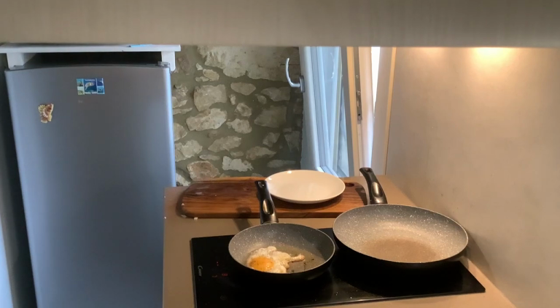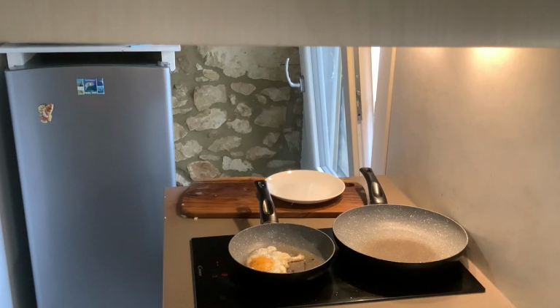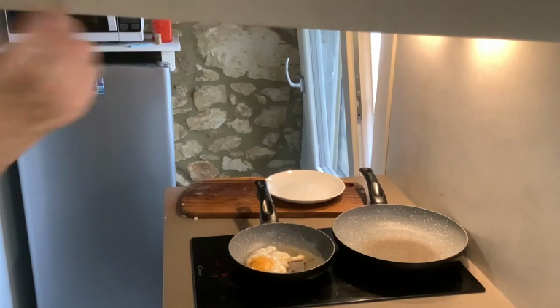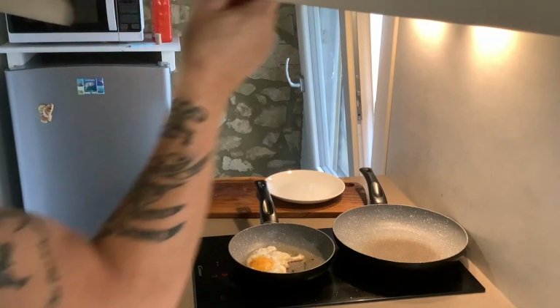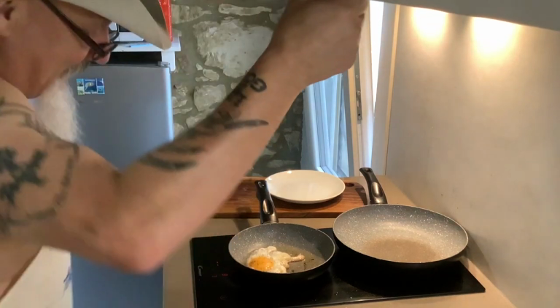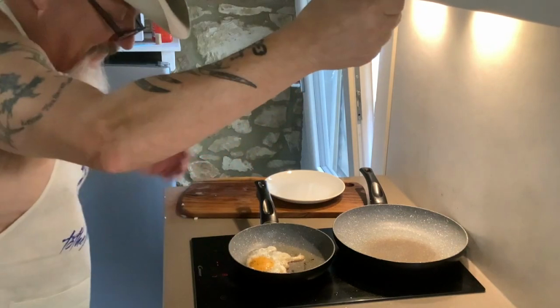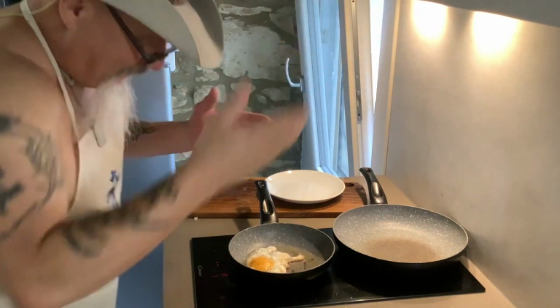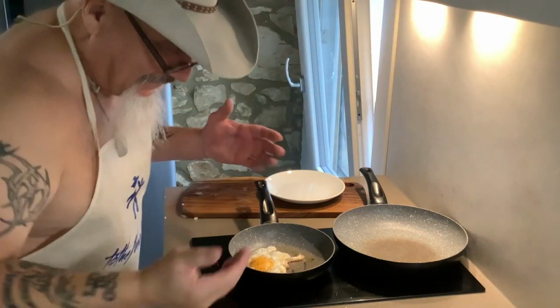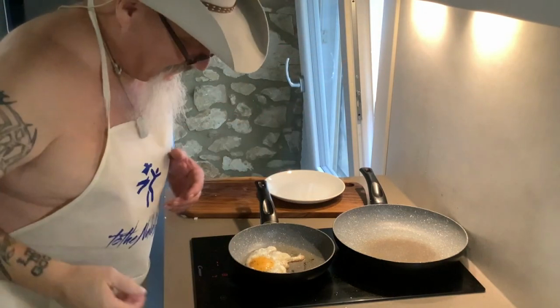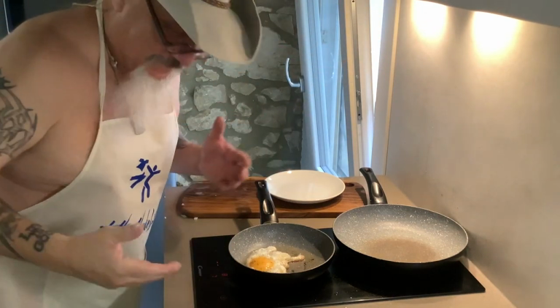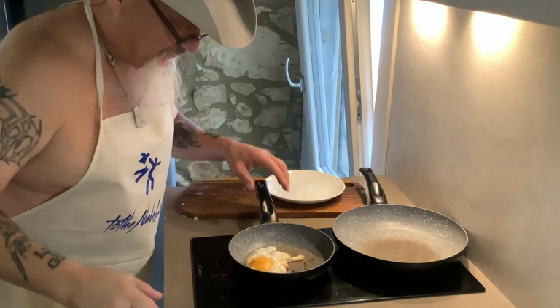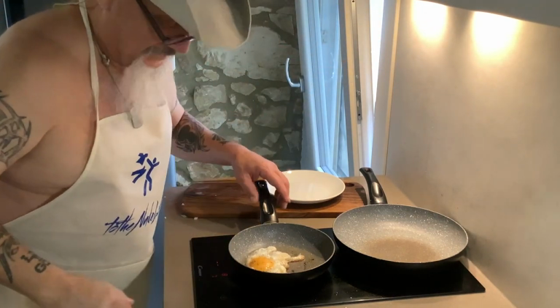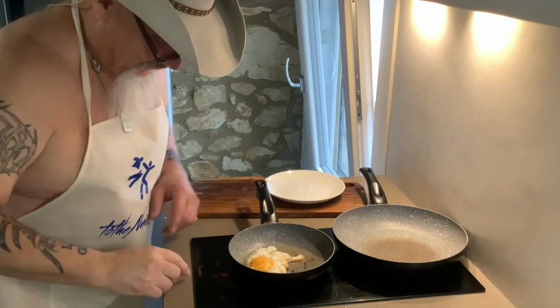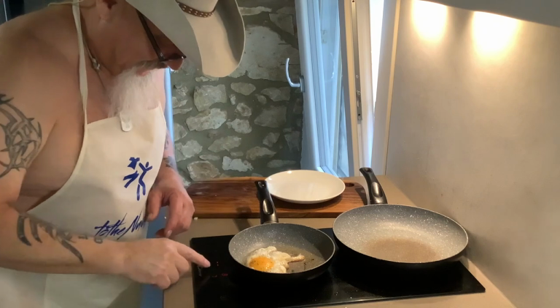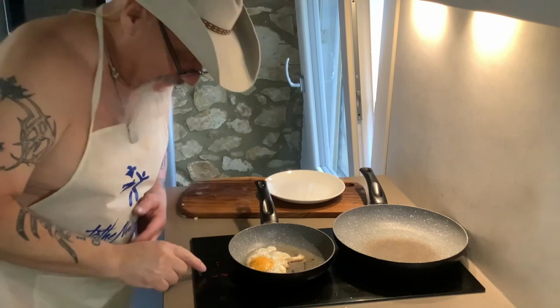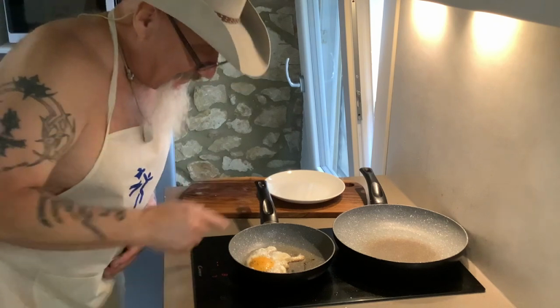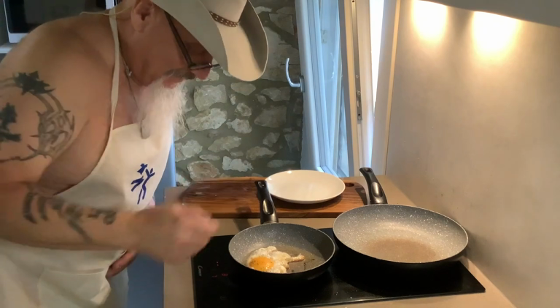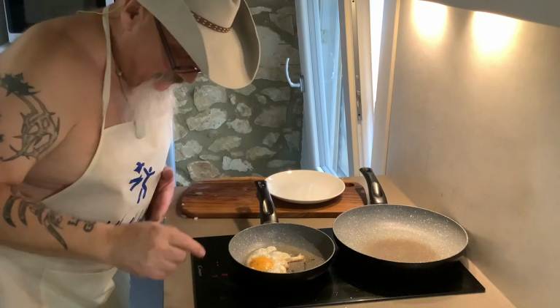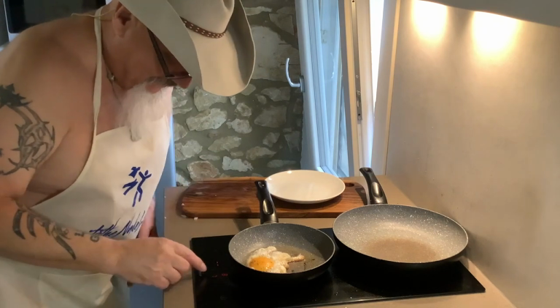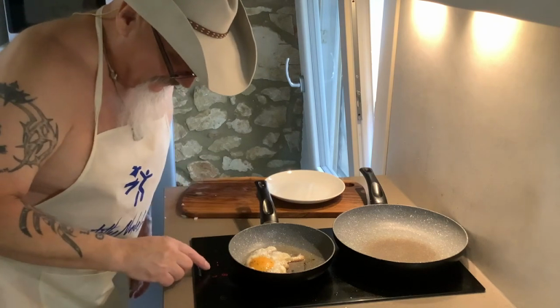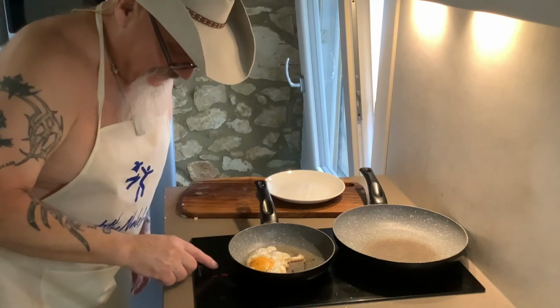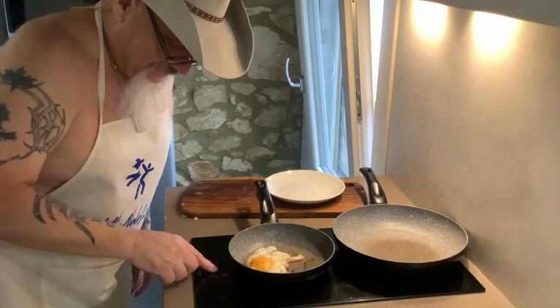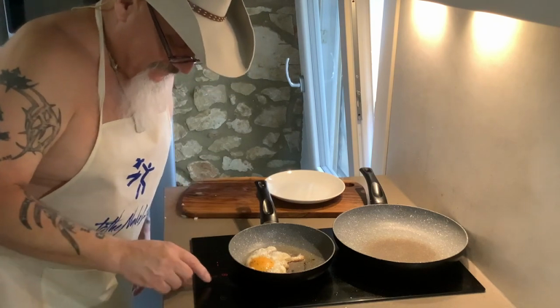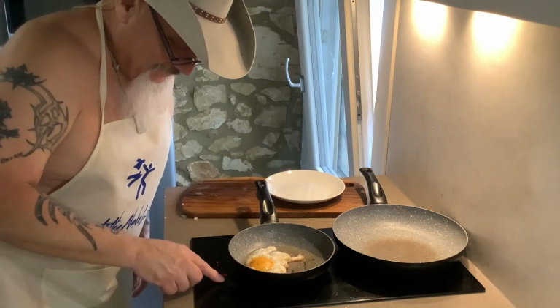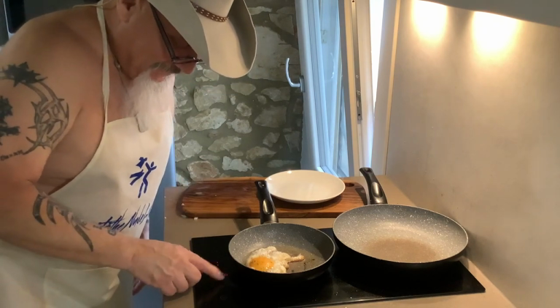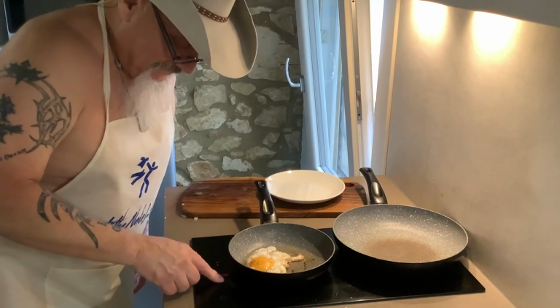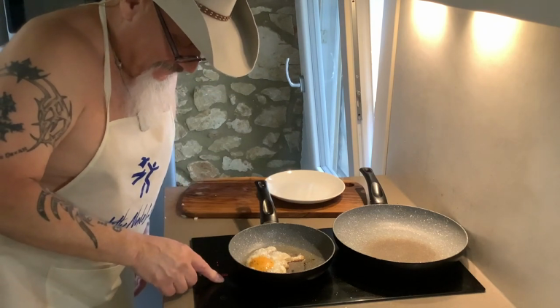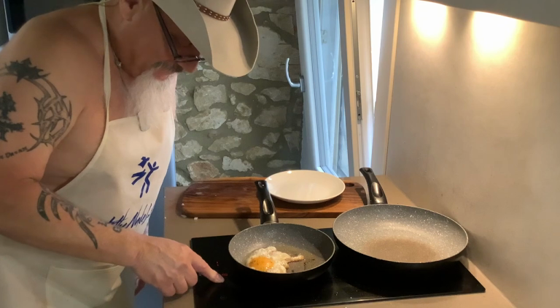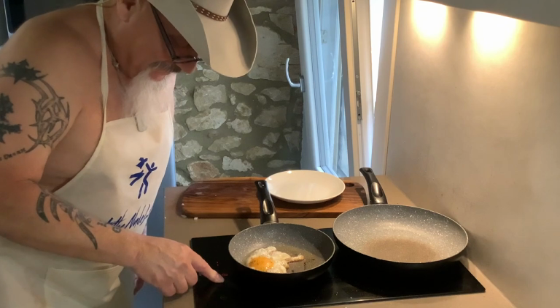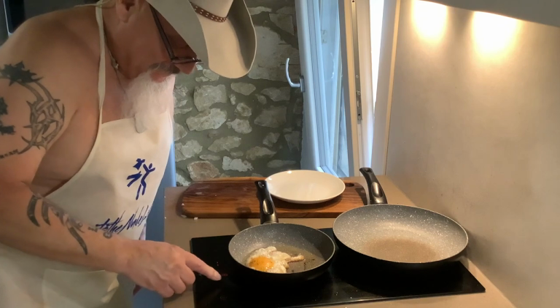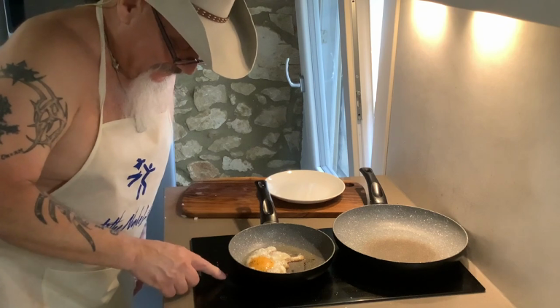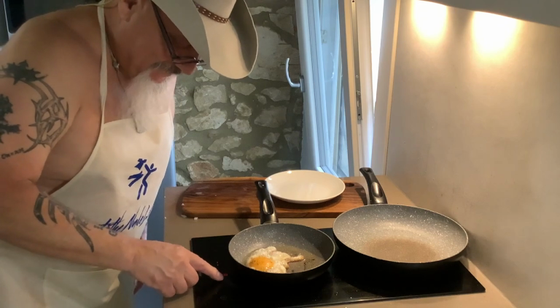All right, we're back. My fried egg is going — shit, it's almost done. I only have two burners. So let me cut off my egg. My egg is good.